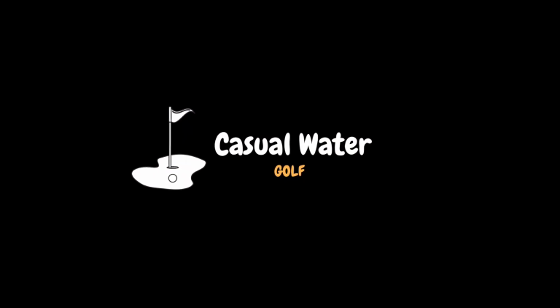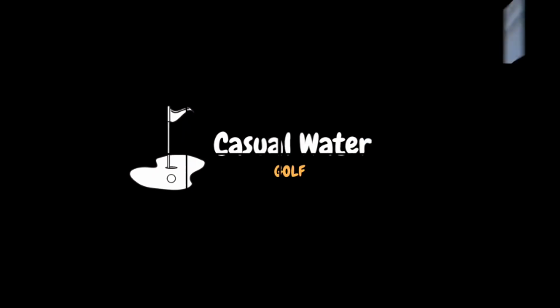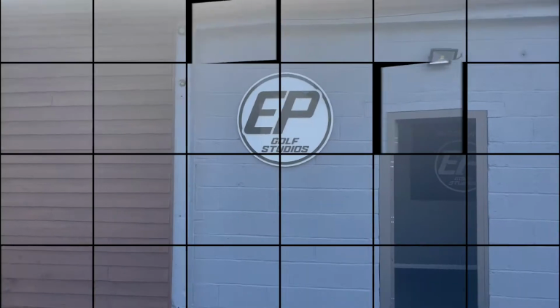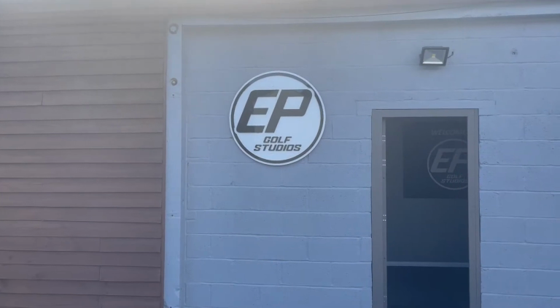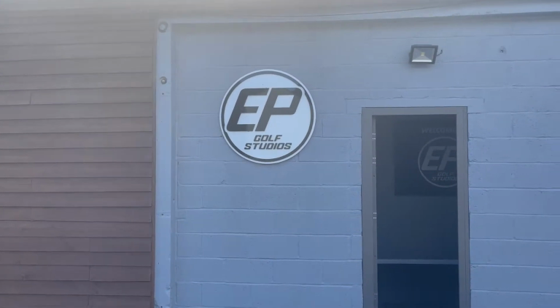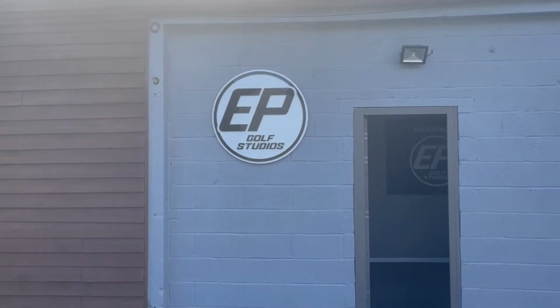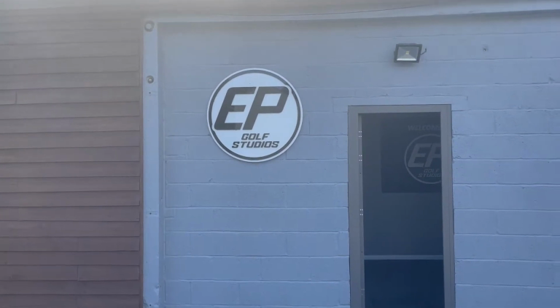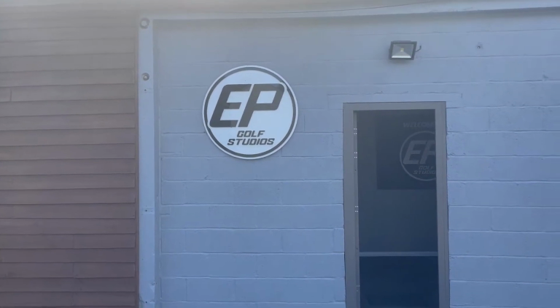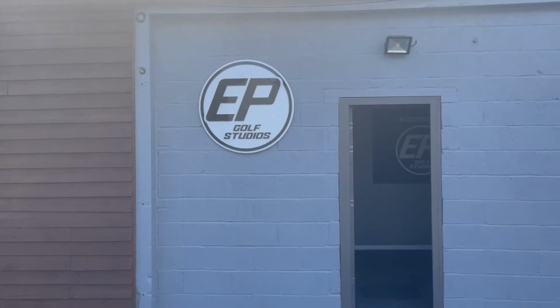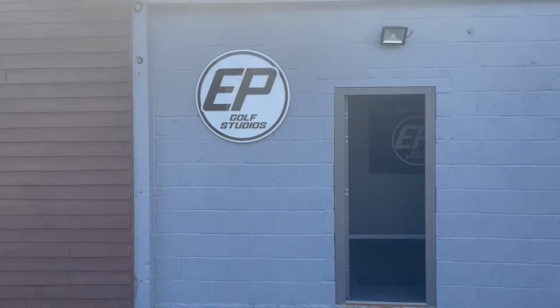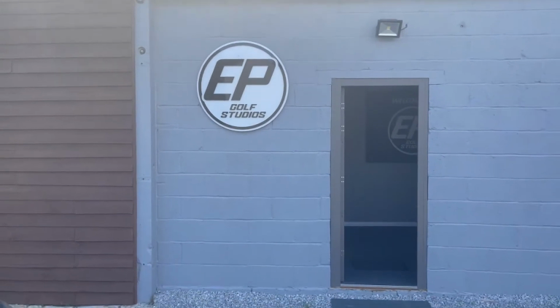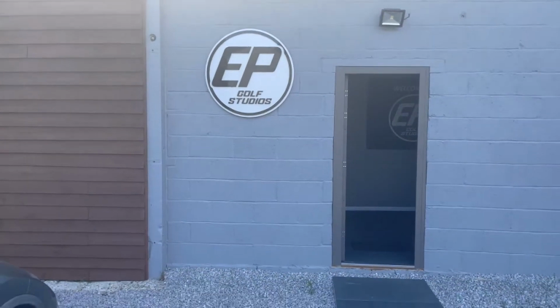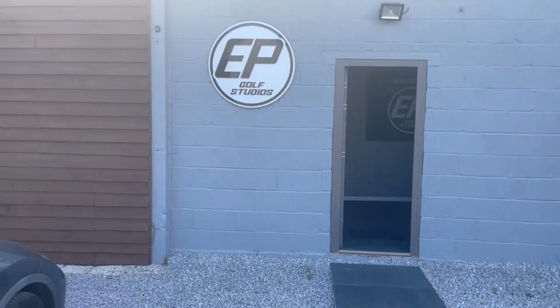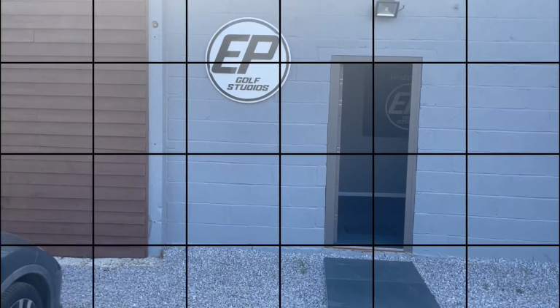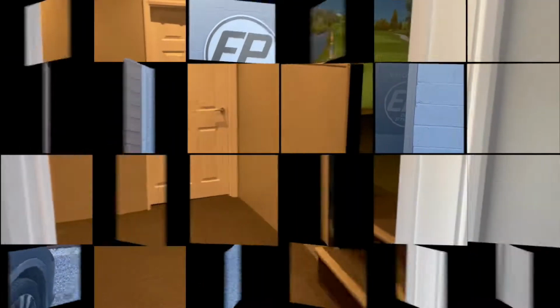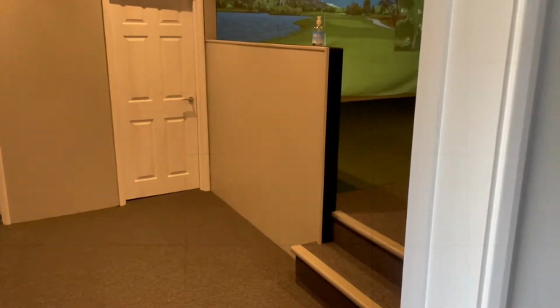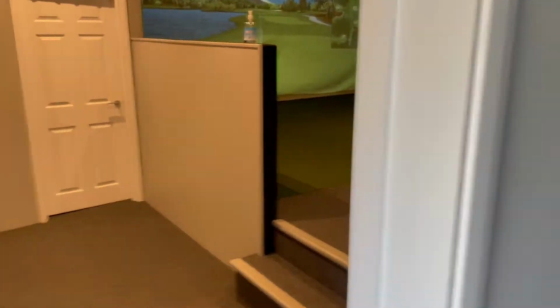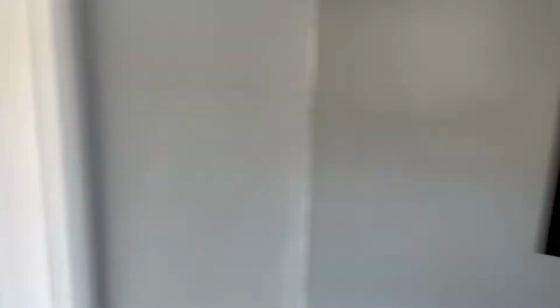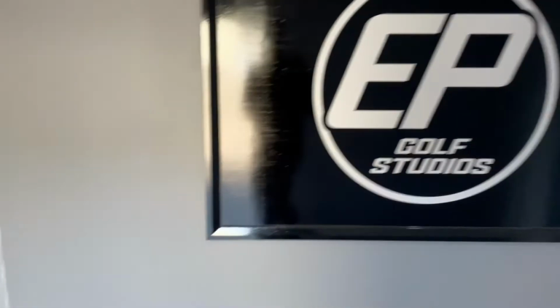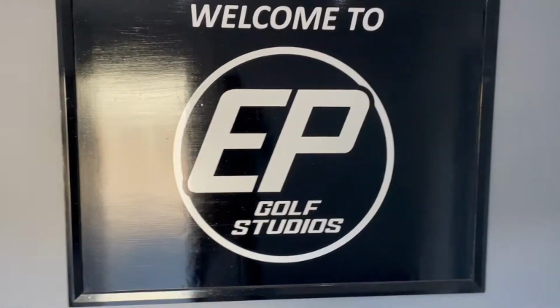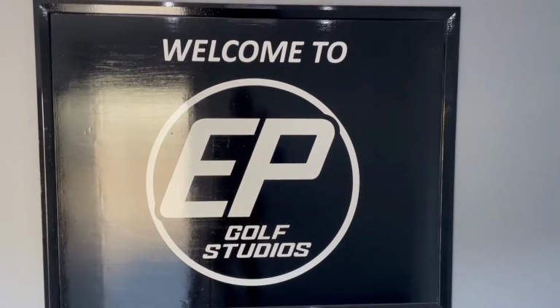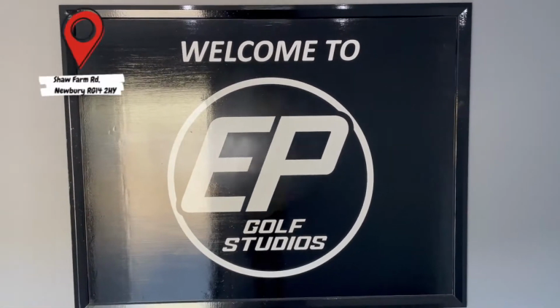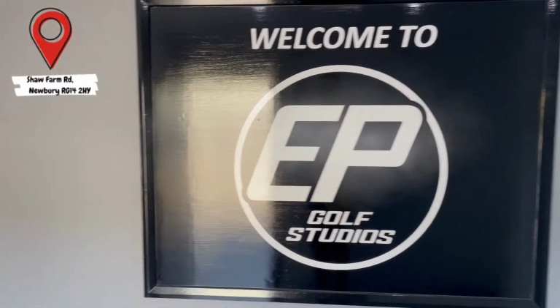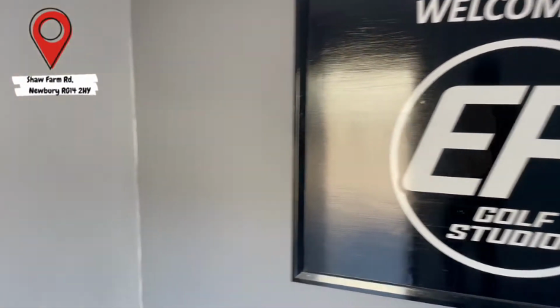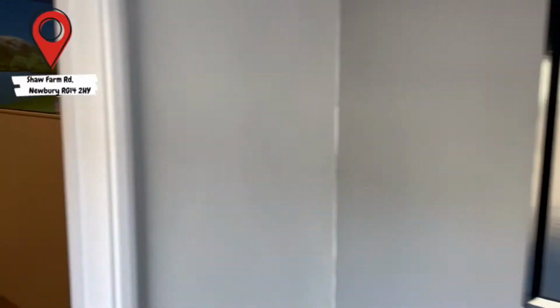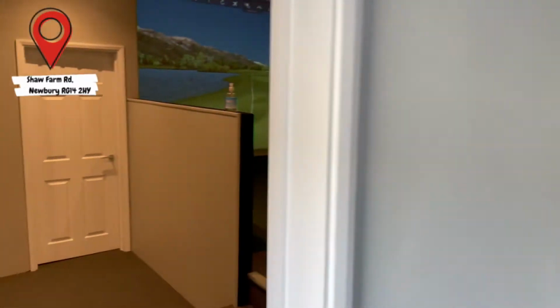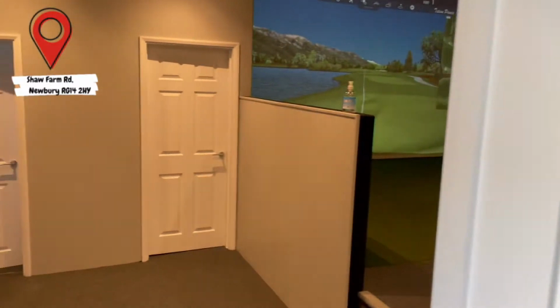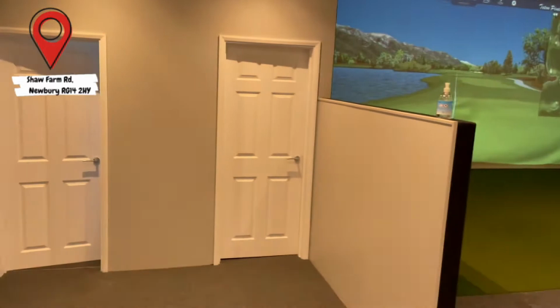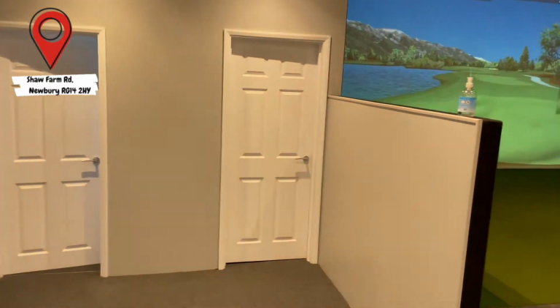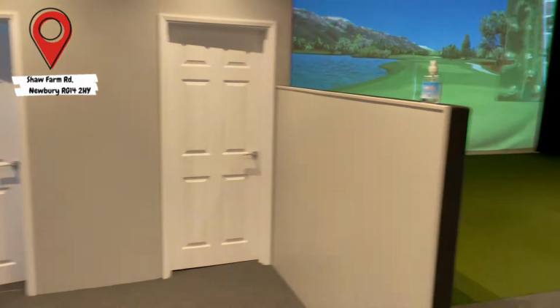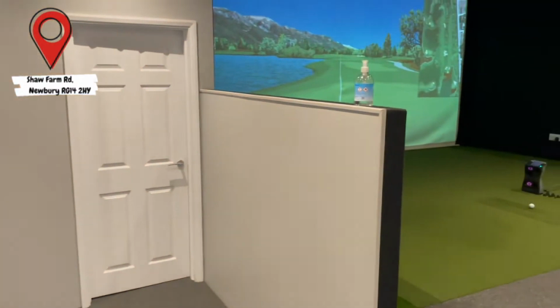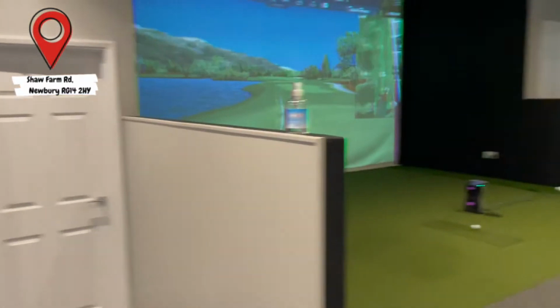It's the entrance right there — EP Golf Studios. Looking forward to this. Let's go in. Golf takes me everywhere. Here we go.